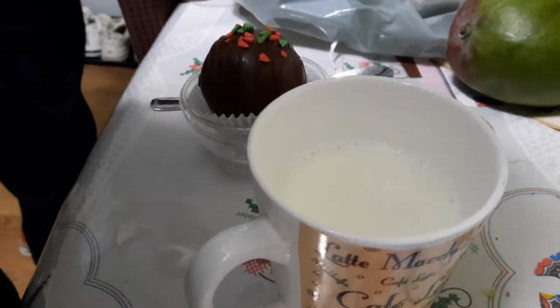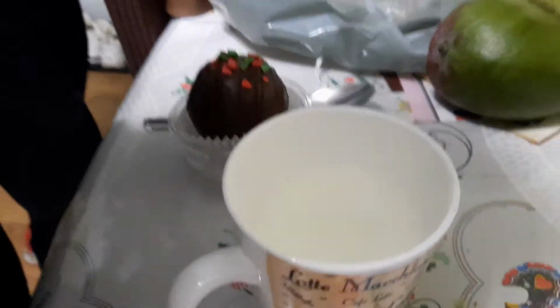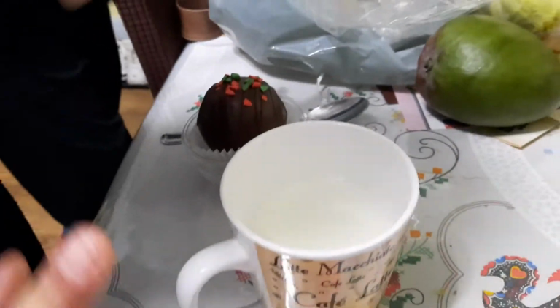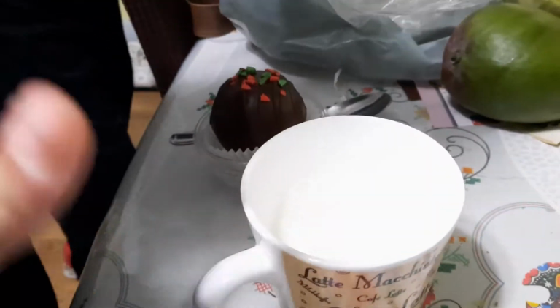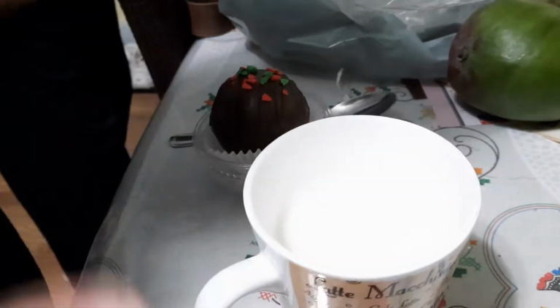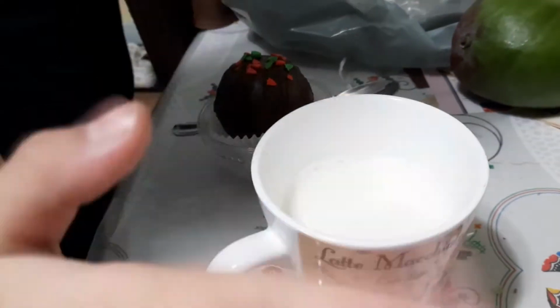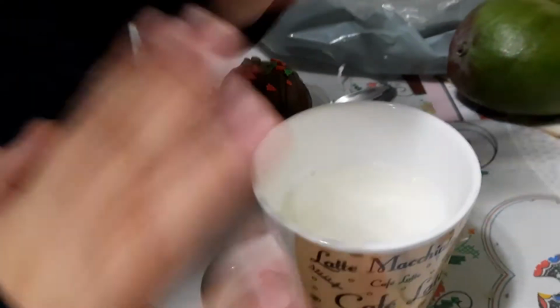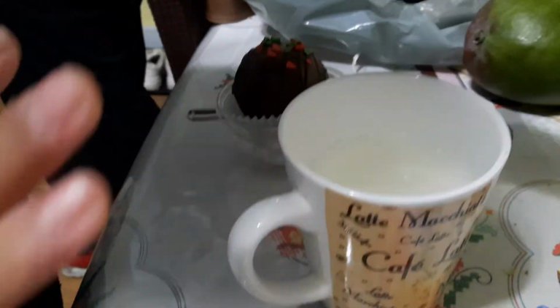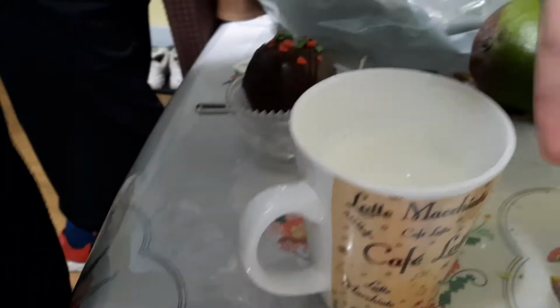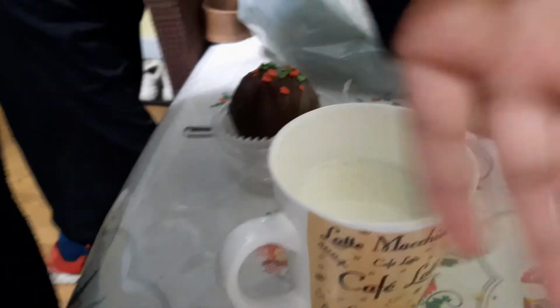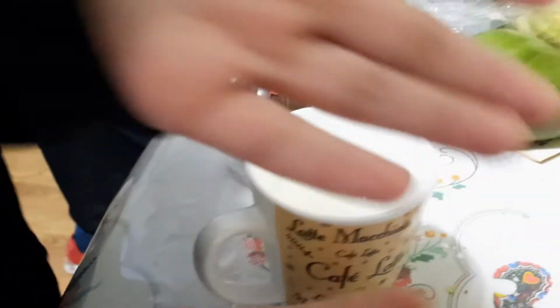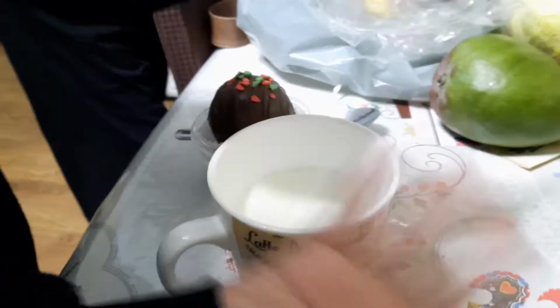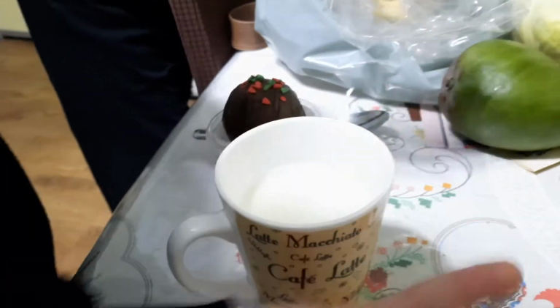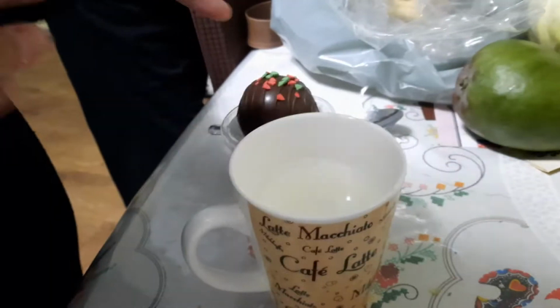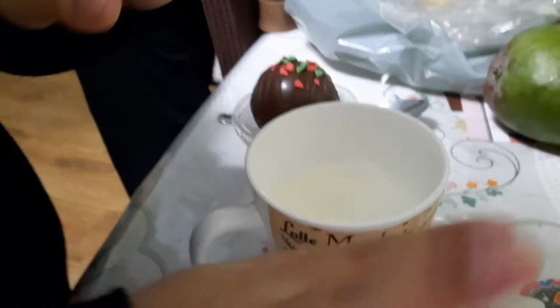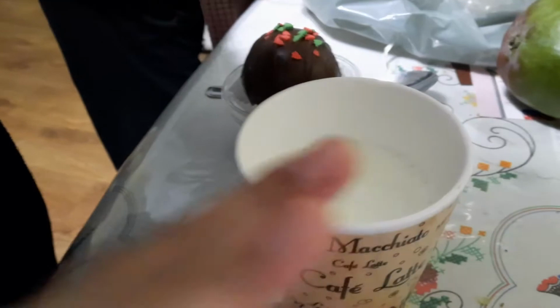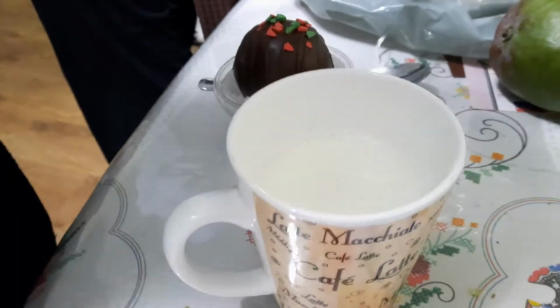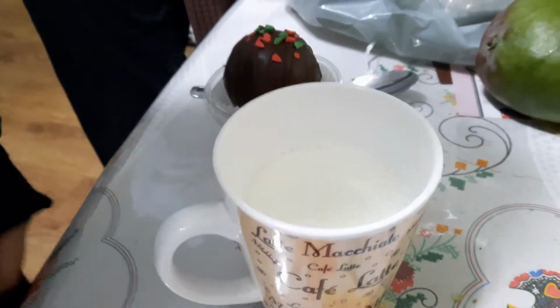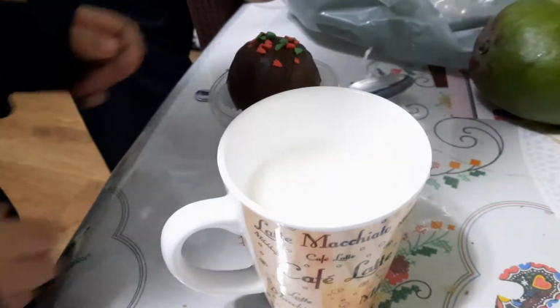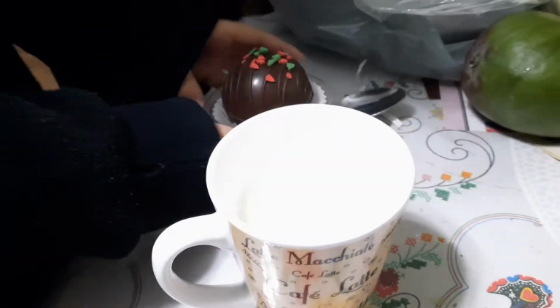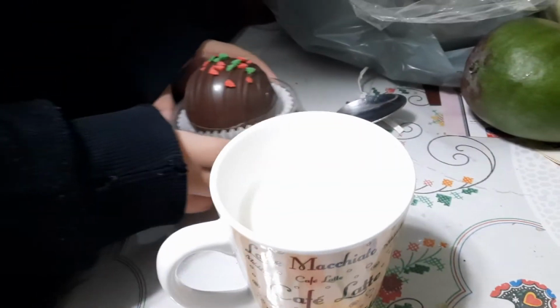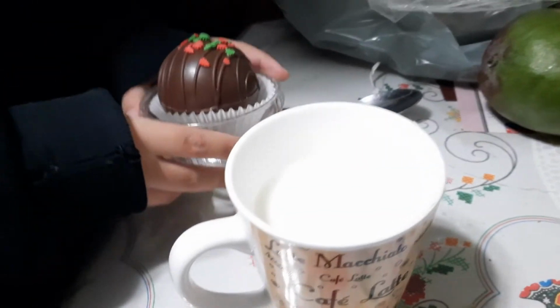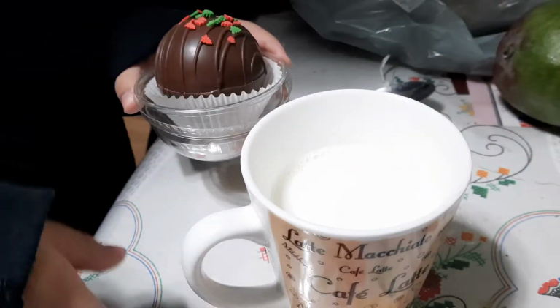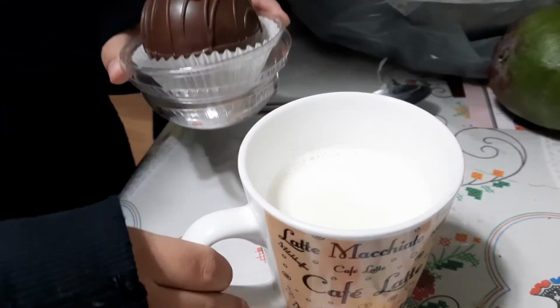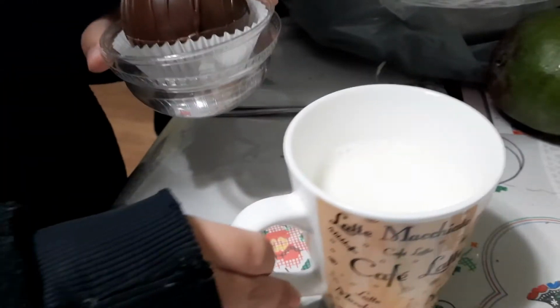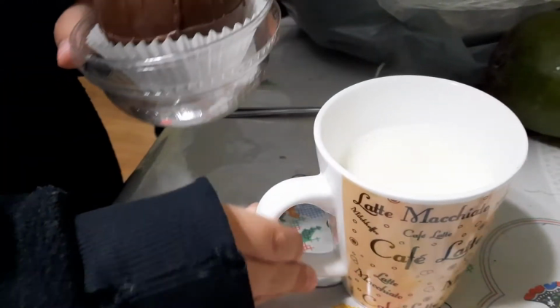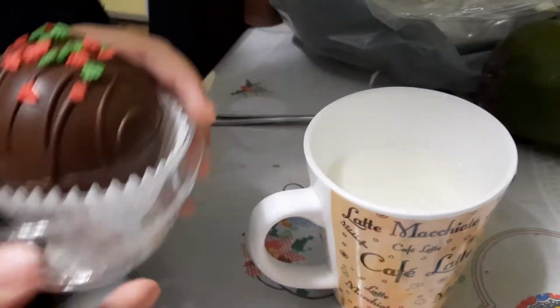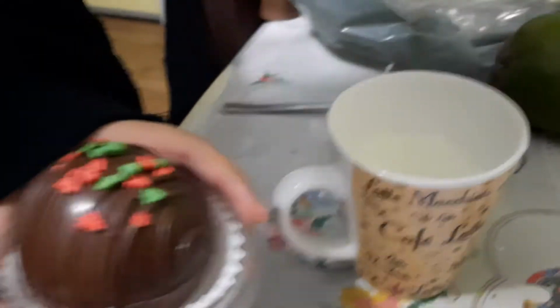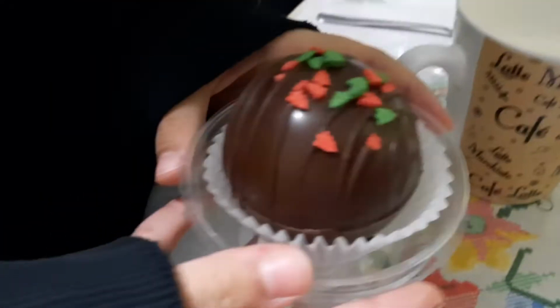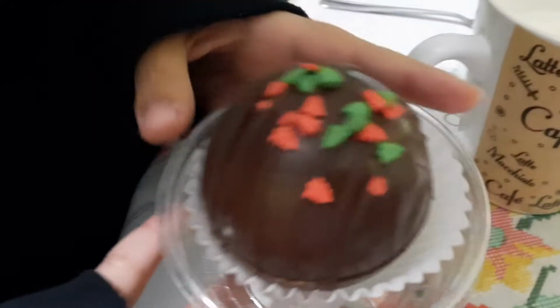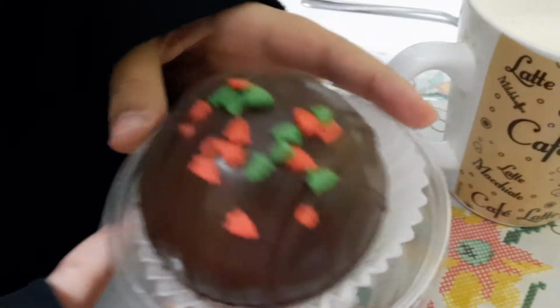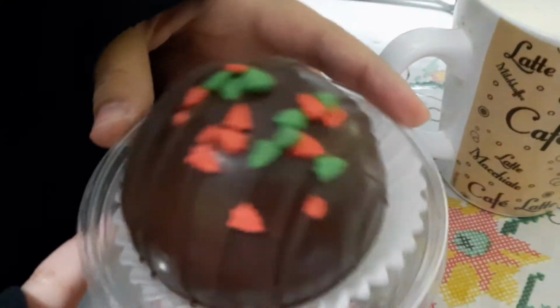Hello, hi guys! Peanut Adventures here with an awesome hot chocolate ball. Oh, look at that deliciousness.